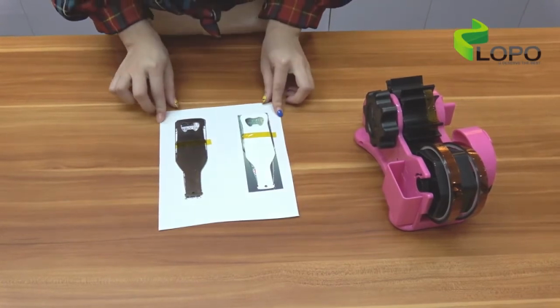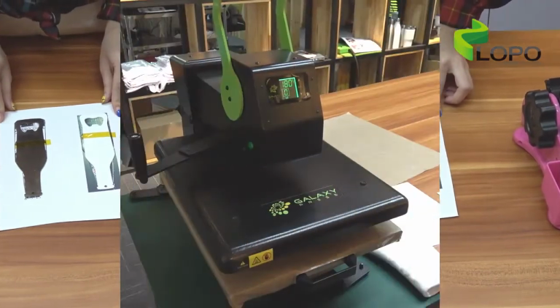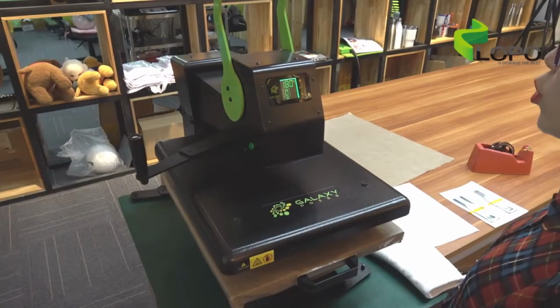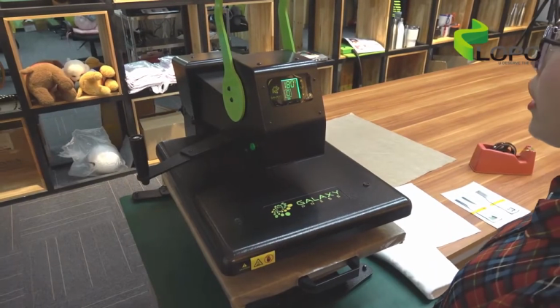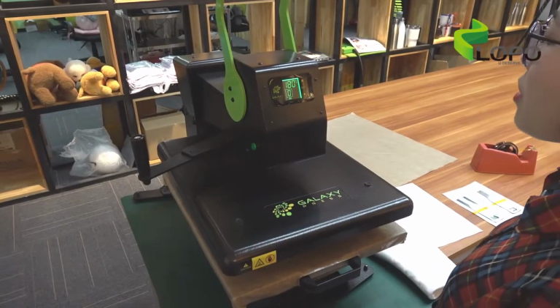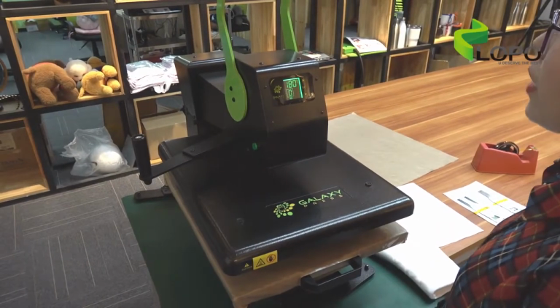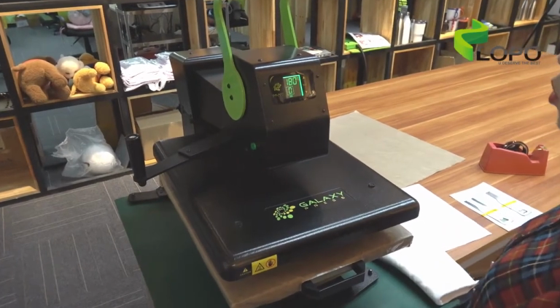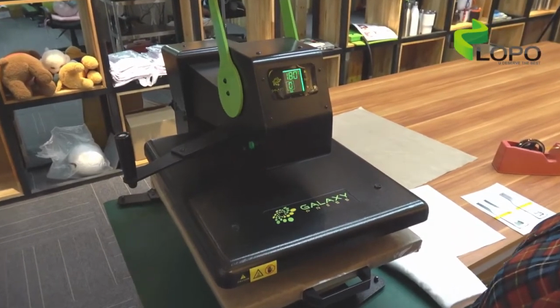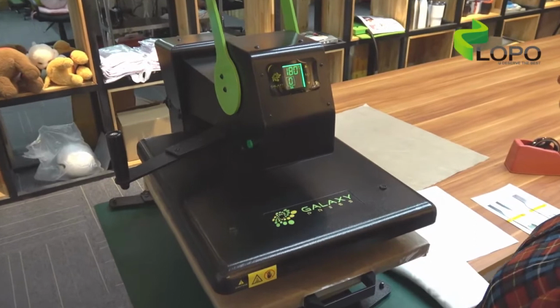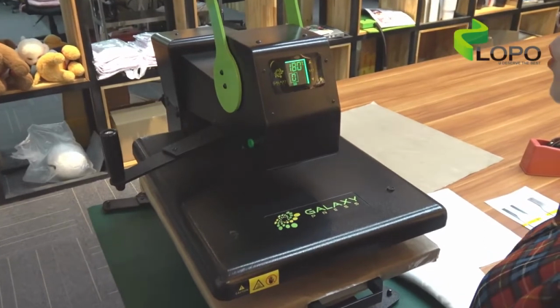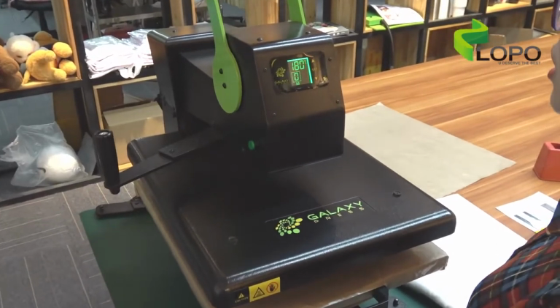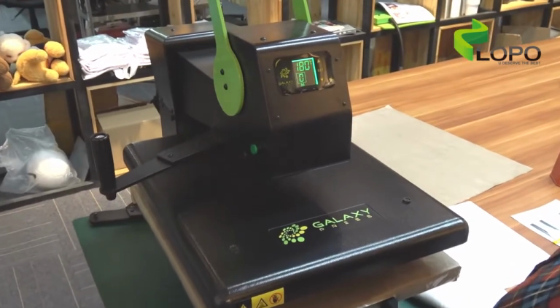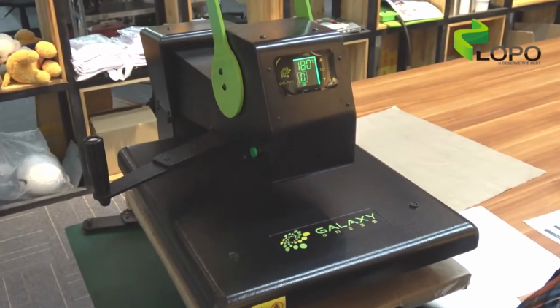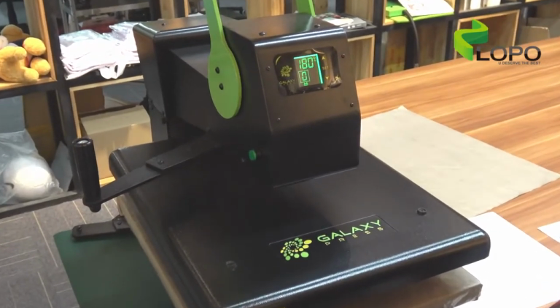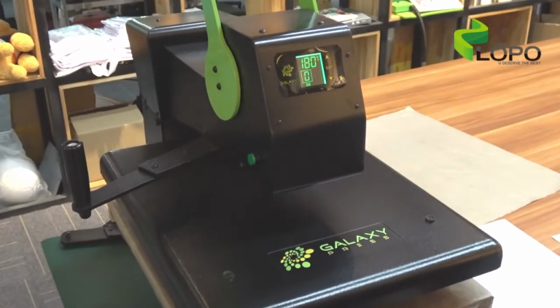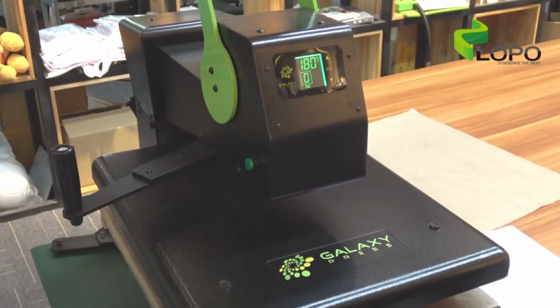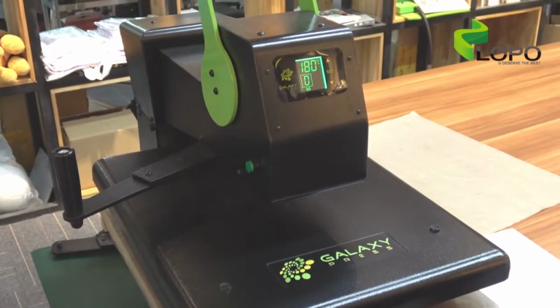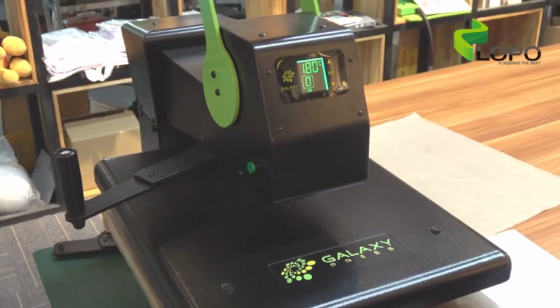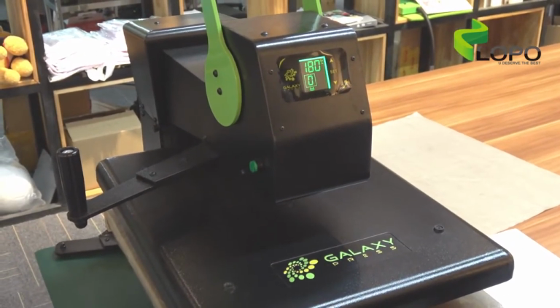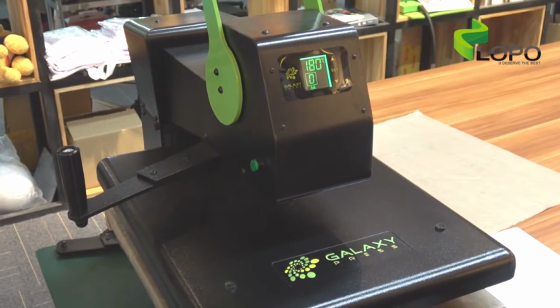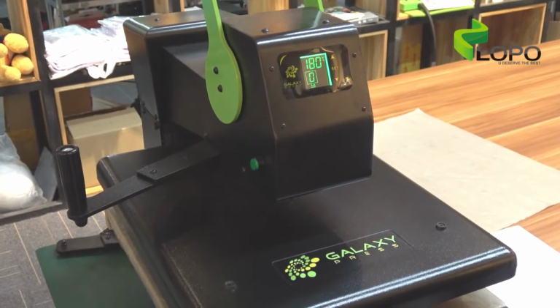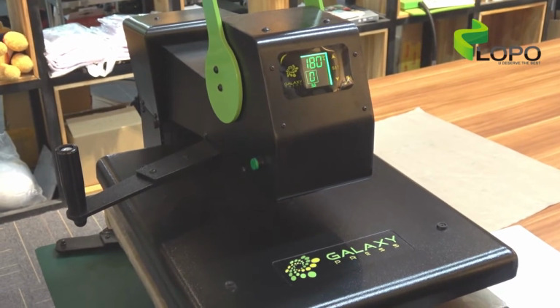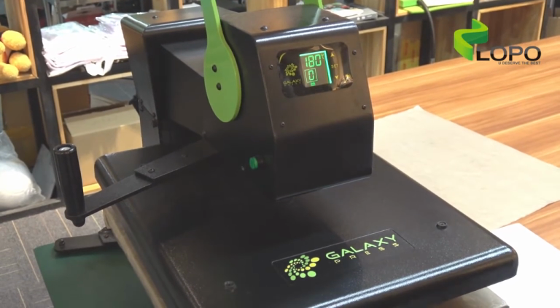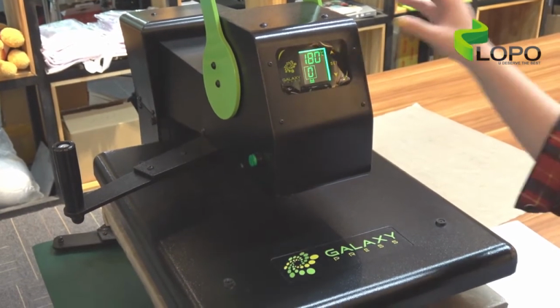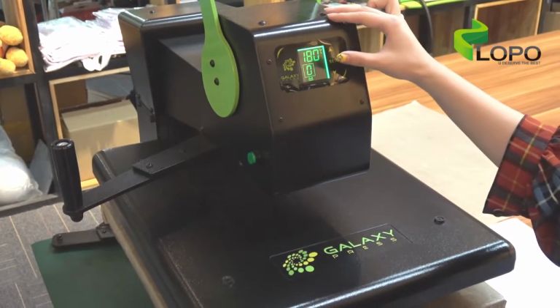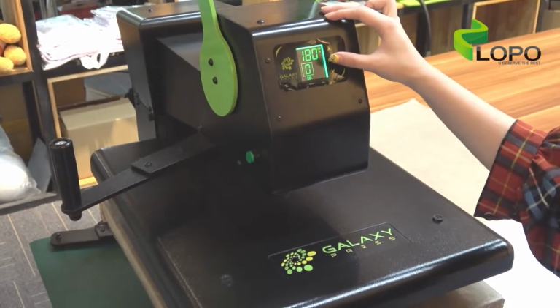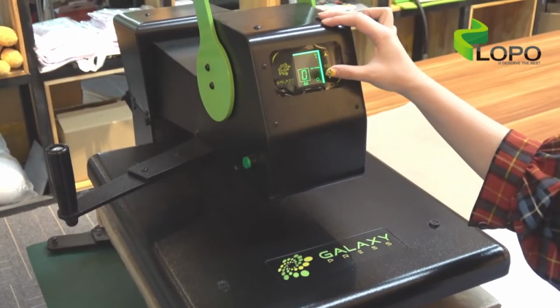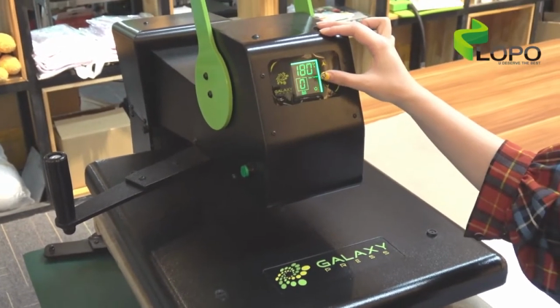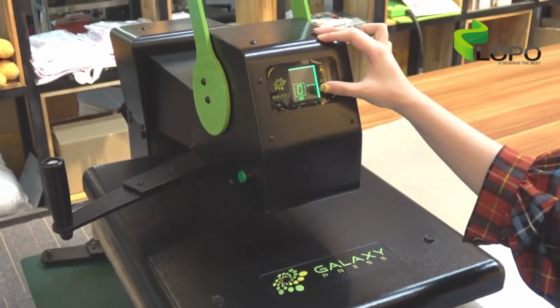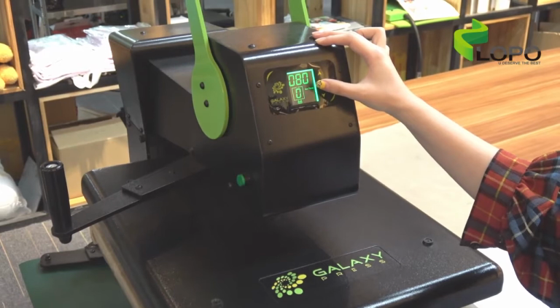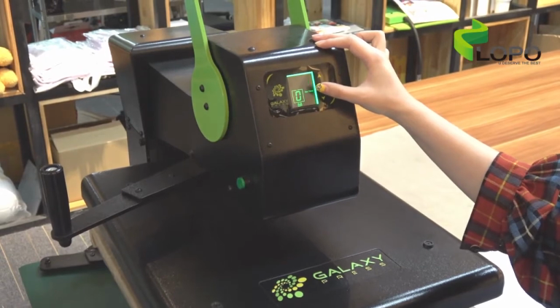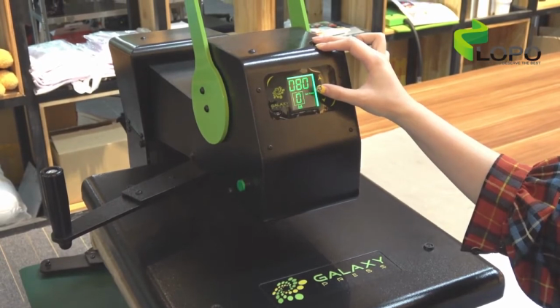Now we are ready to do the heat press. Today we are going to use our Galaxy Hero machine. The machine has been set to the right temperature and has heated up to 180 degrees. We set the time to 80 seconds.